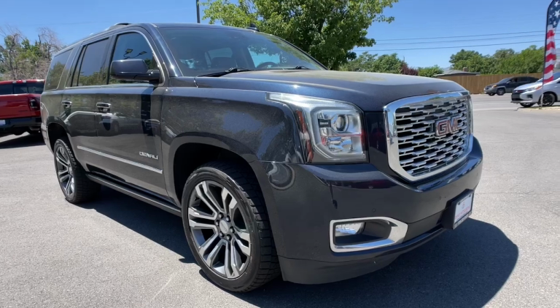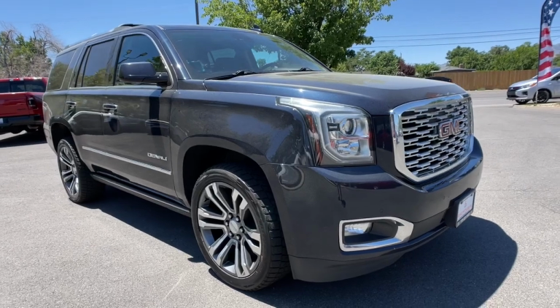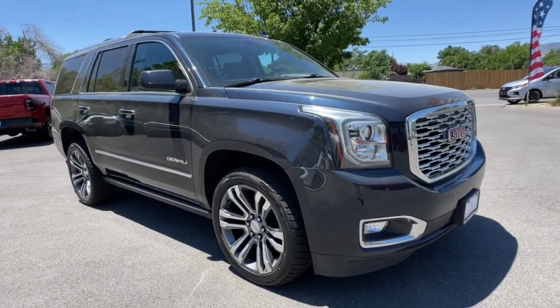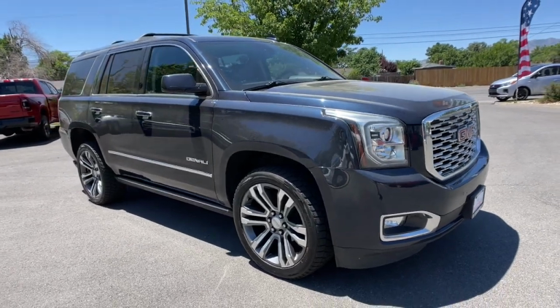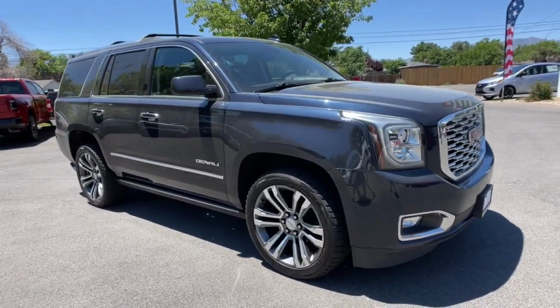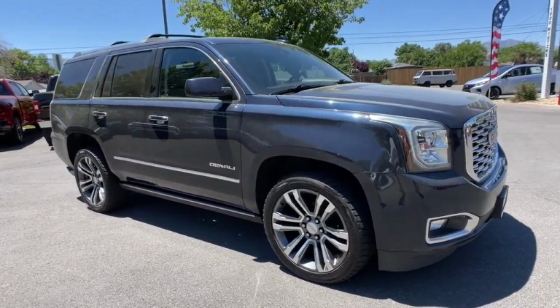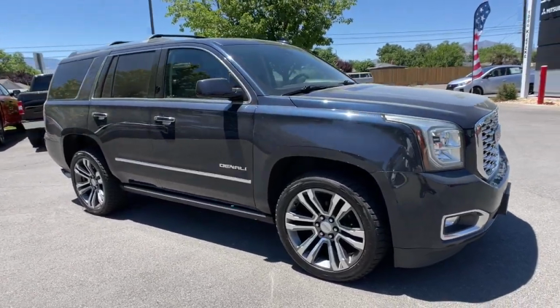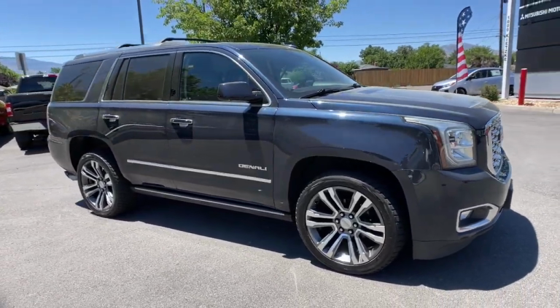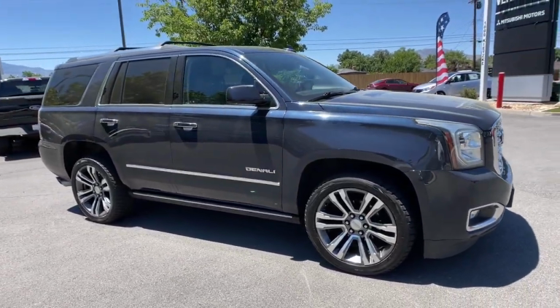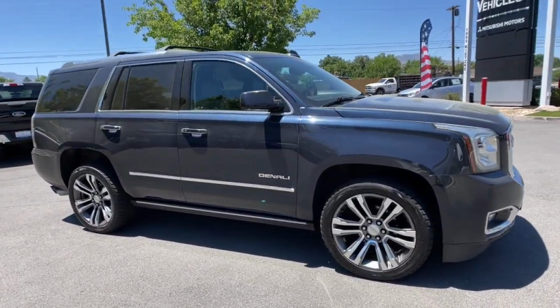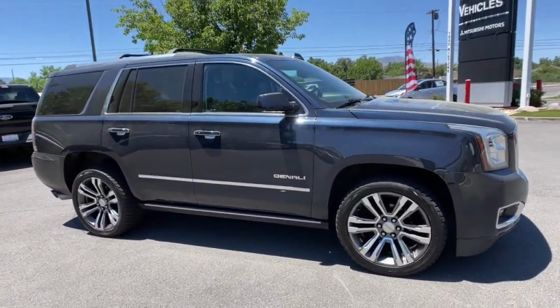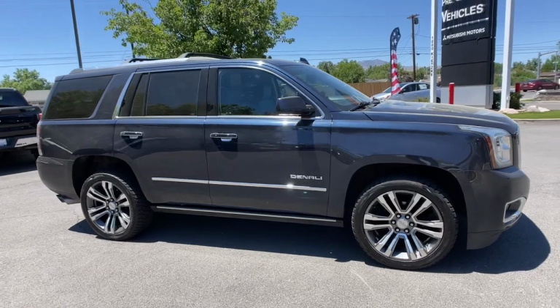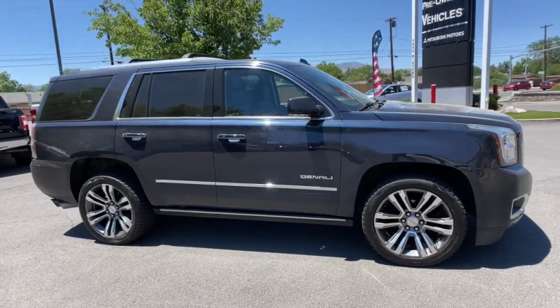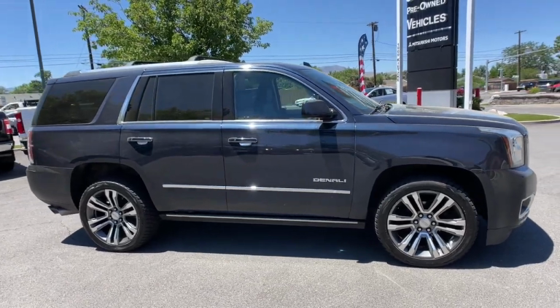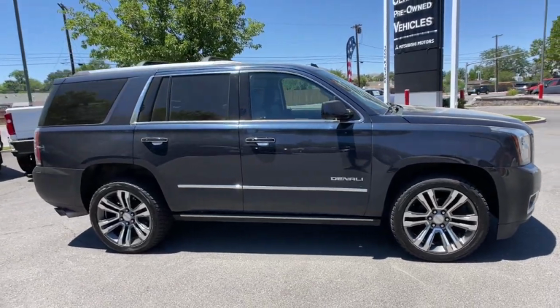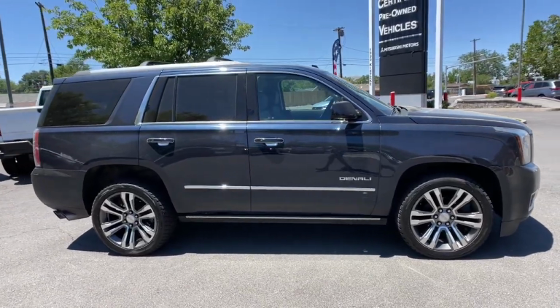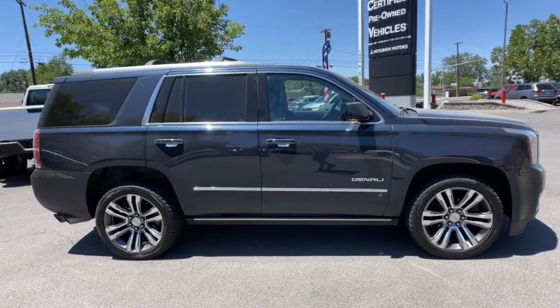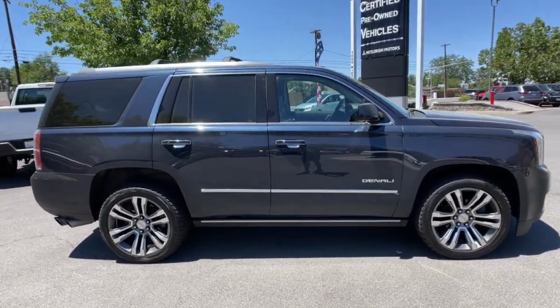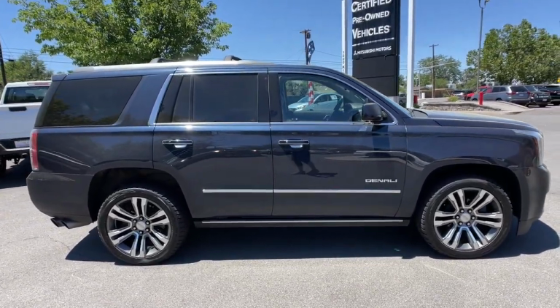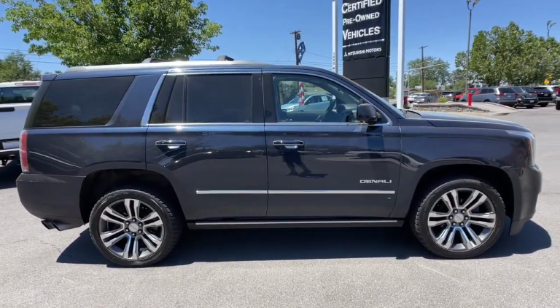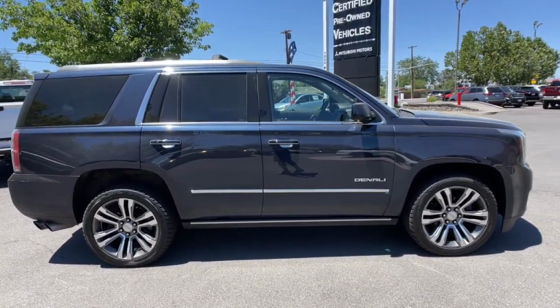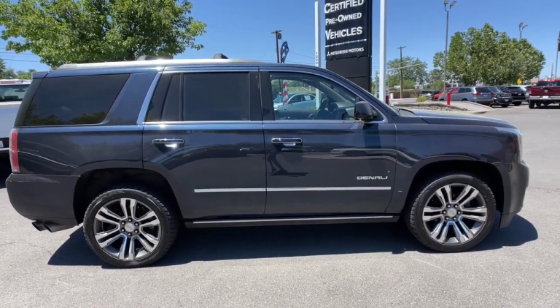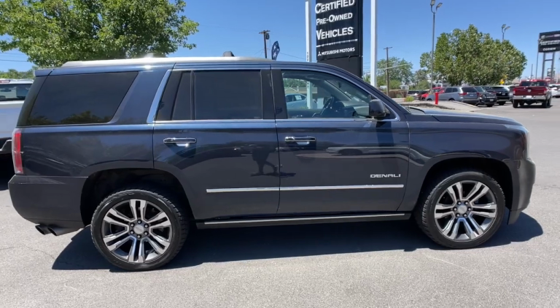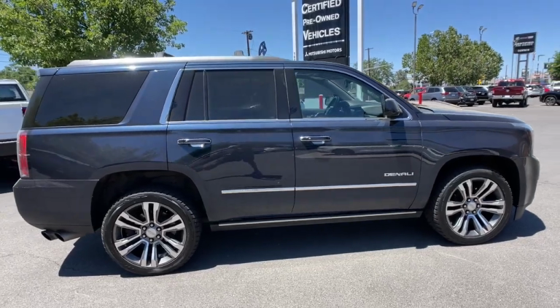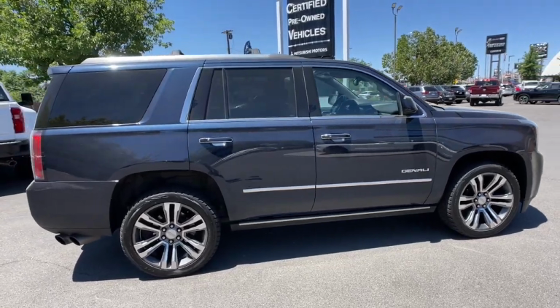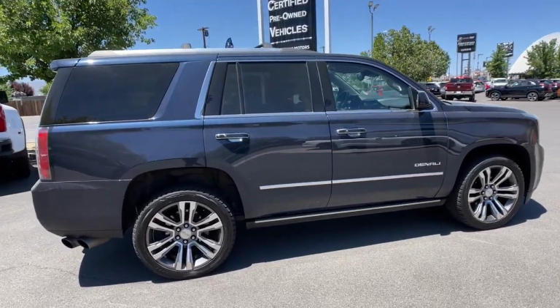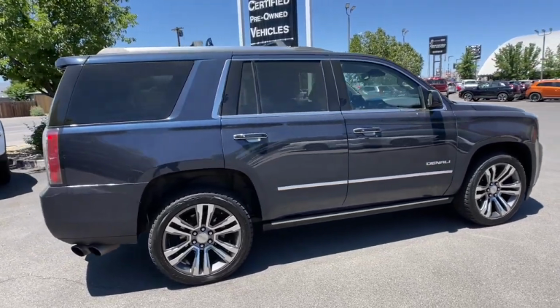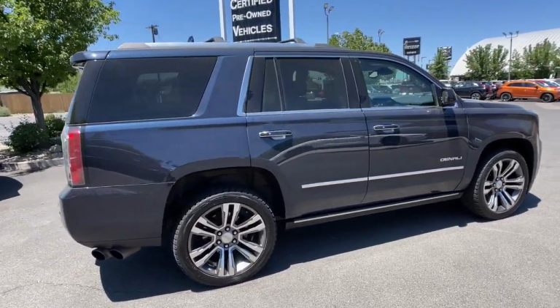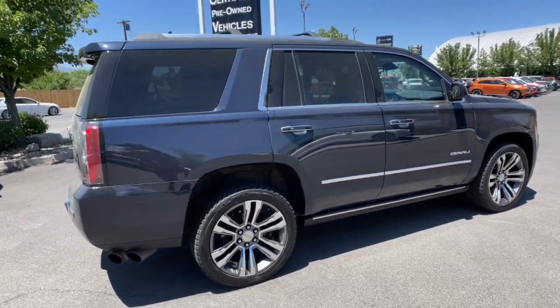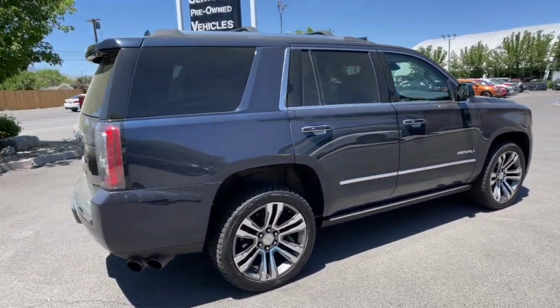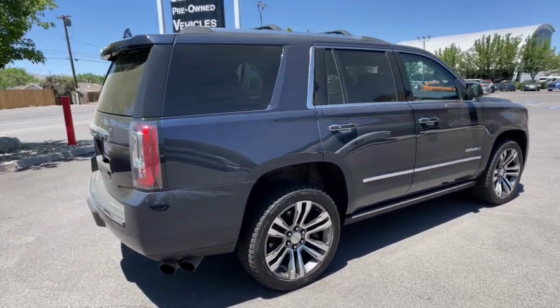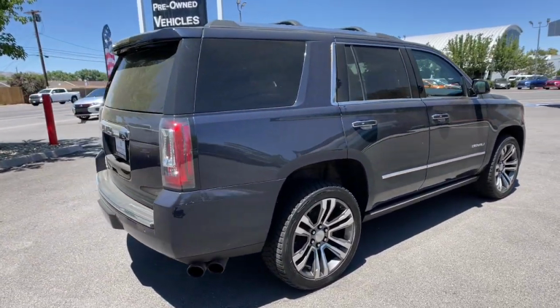Get acquainted with the 2020 GMC Yukon. This vehicle is an outstanding buy with fewer than 70,000 miles on the odometer. Make every adventure all it can be in this spacious, comfortable, and highly capable Yukon.